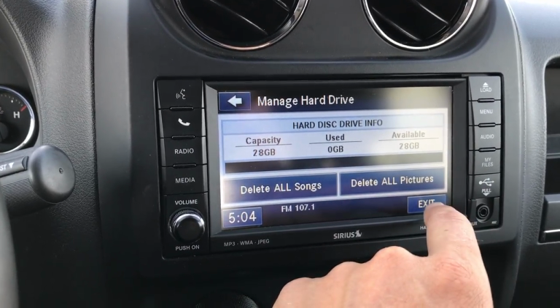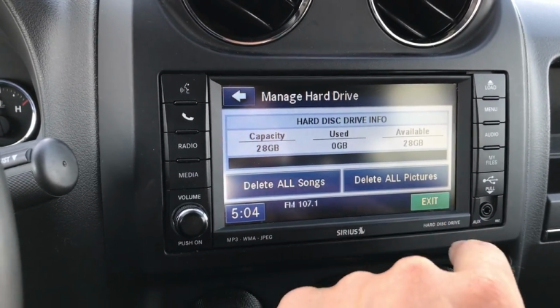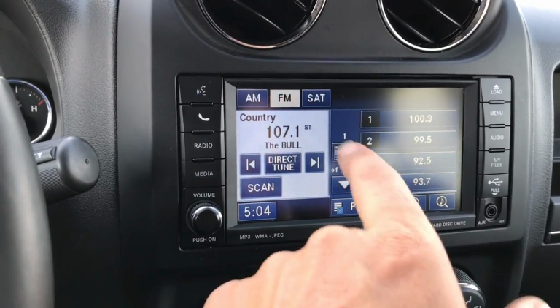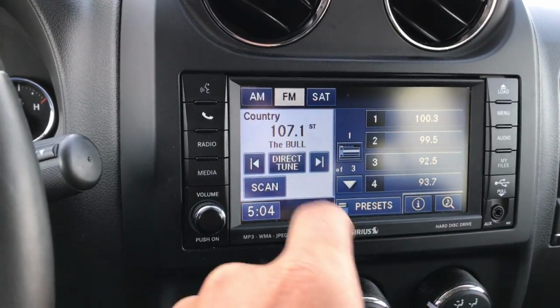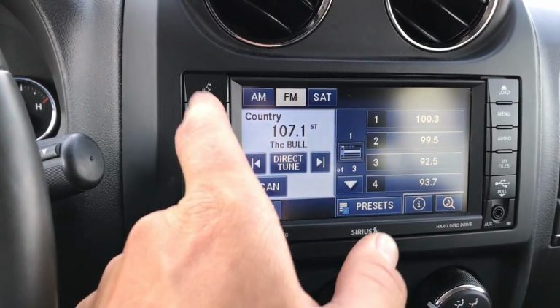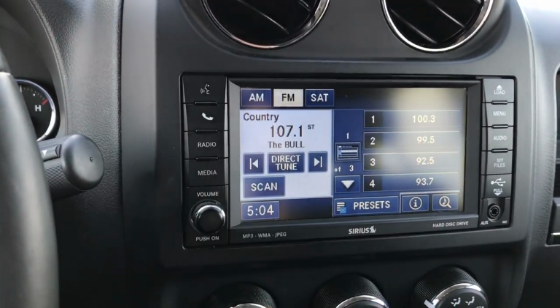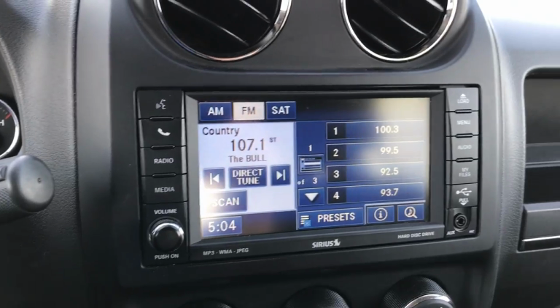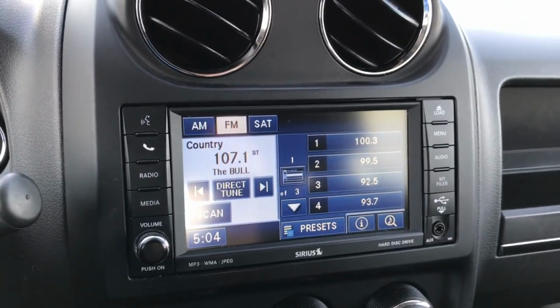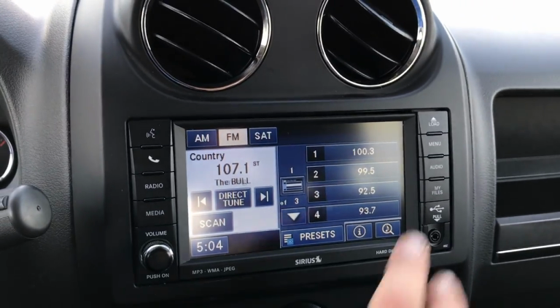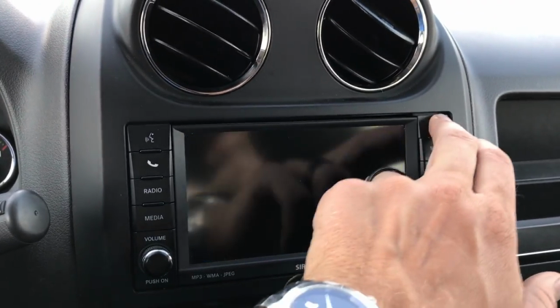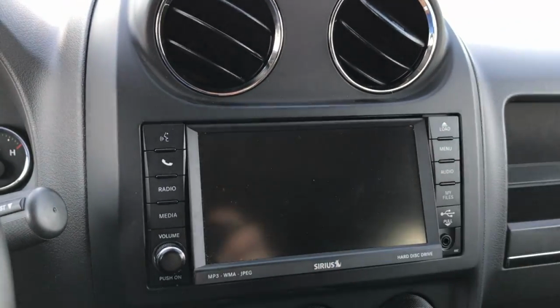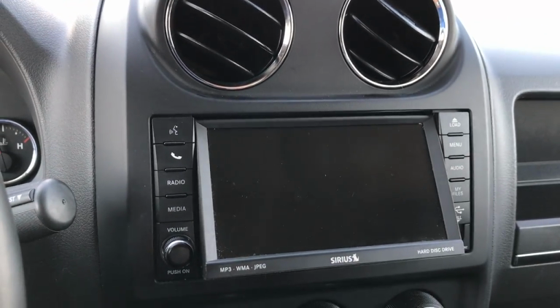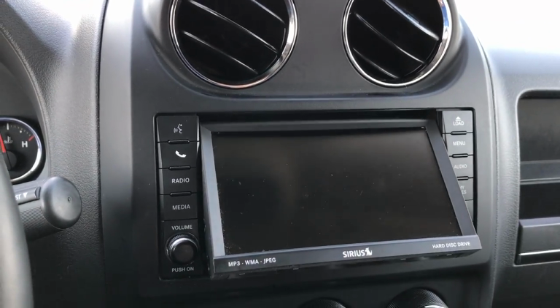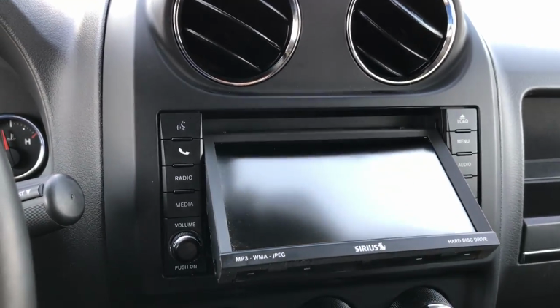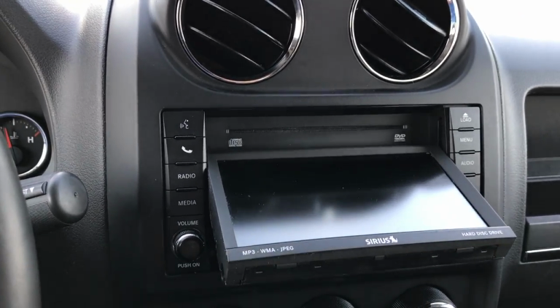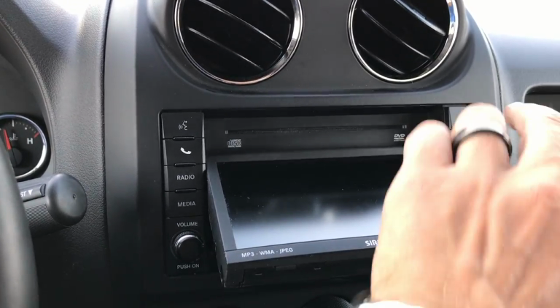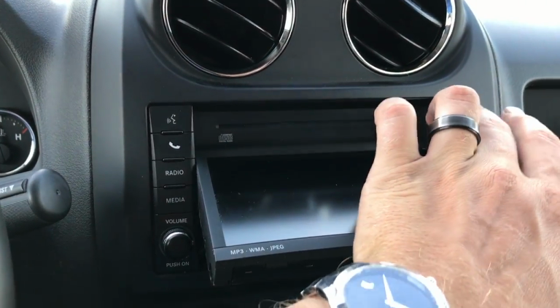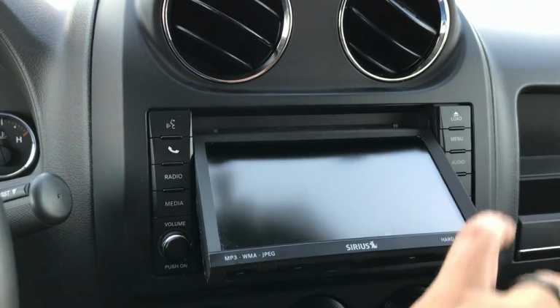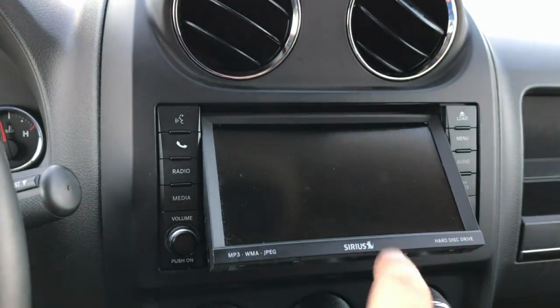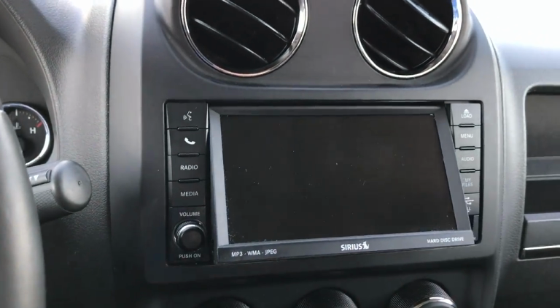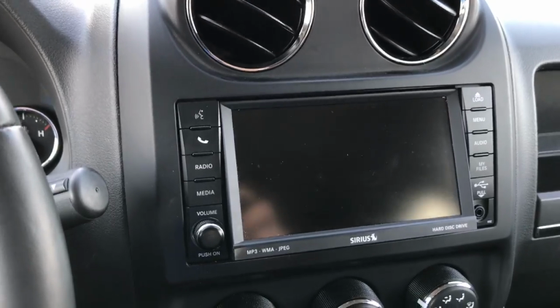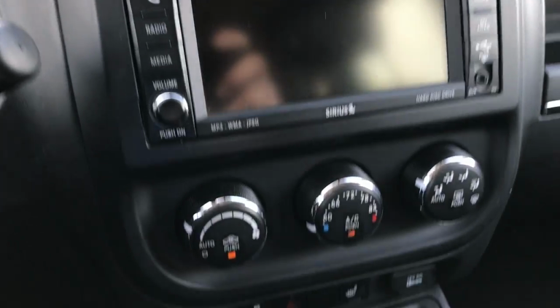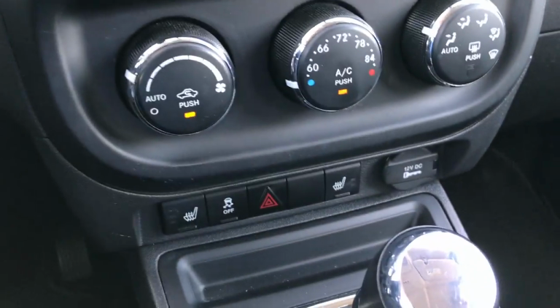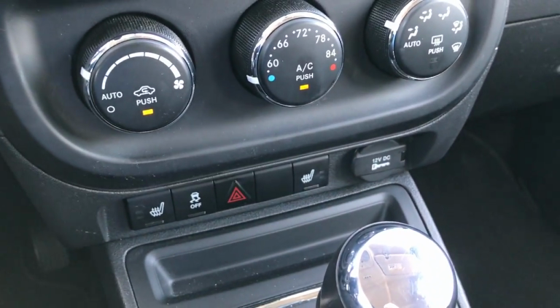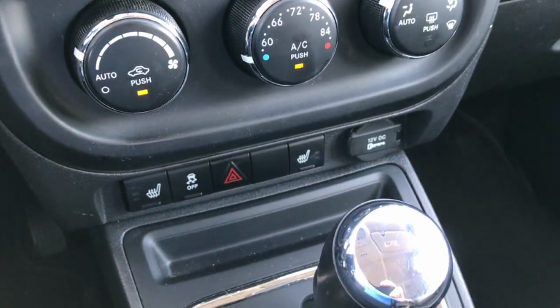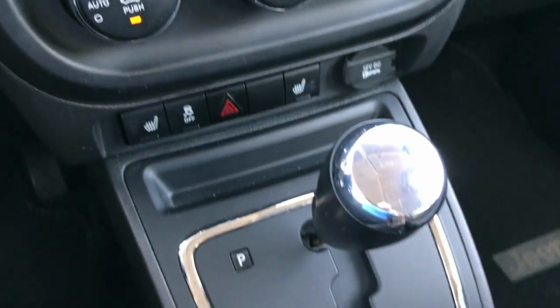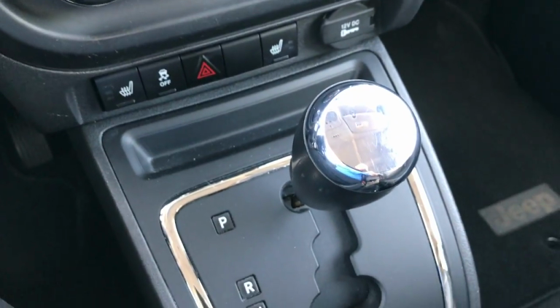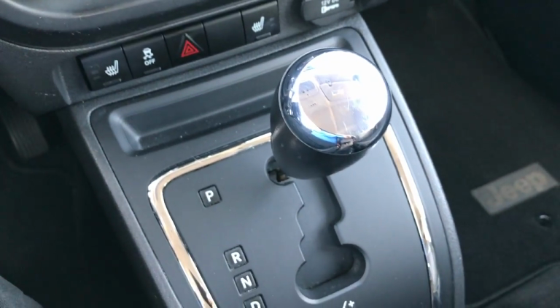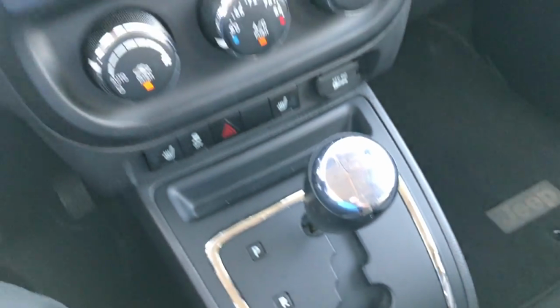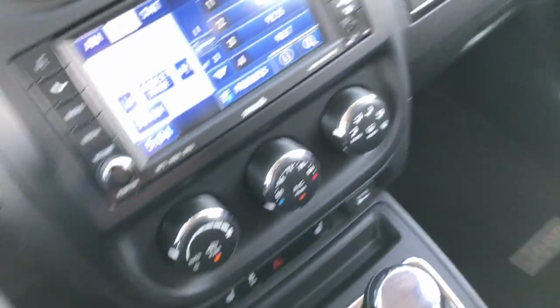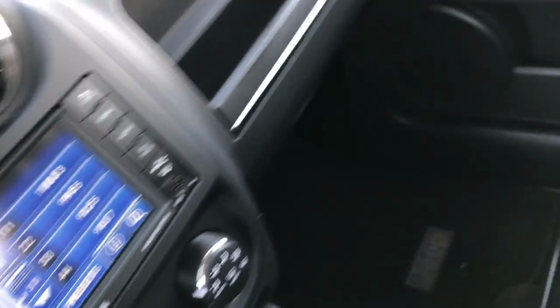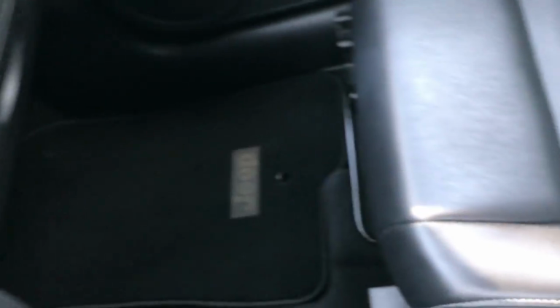You can put pictures in there for the background, and it also does take CDs — you can burn your CDs right to this player. There are your heated seat buttons, stability control, and automatic center console shifter.